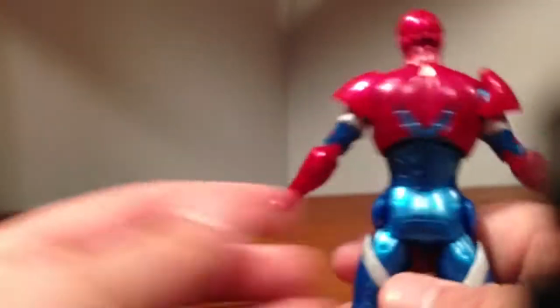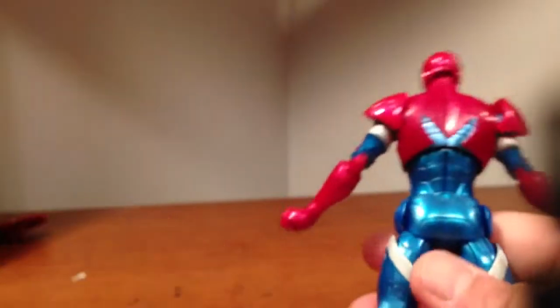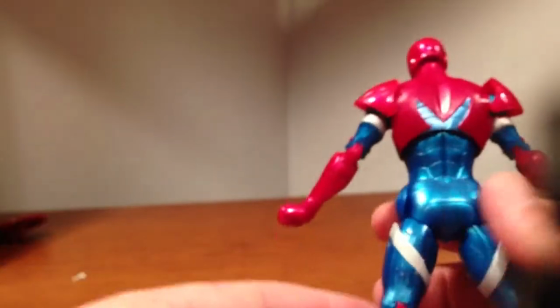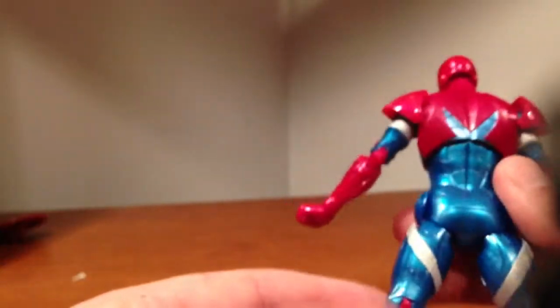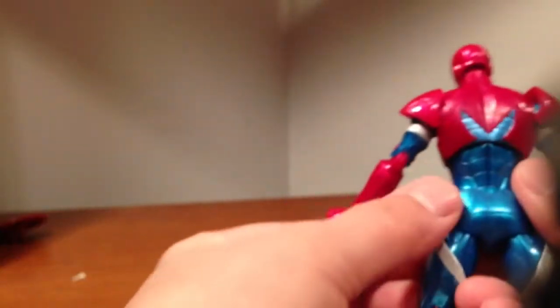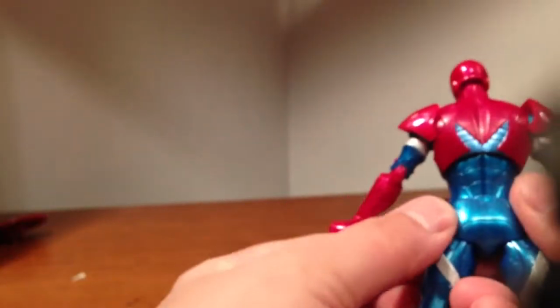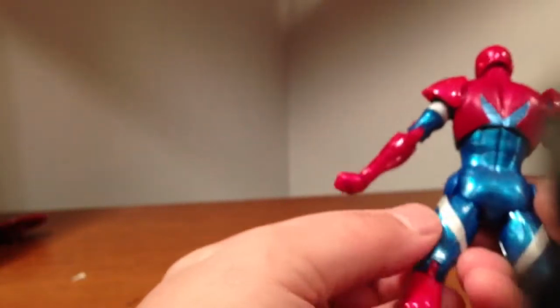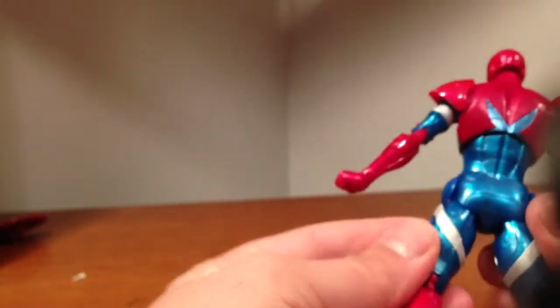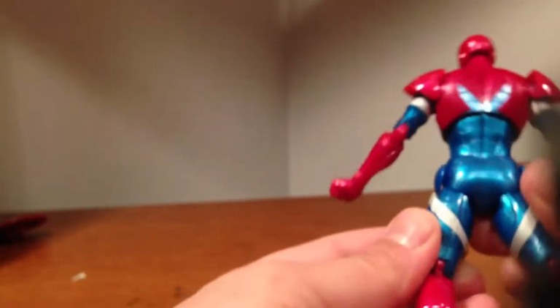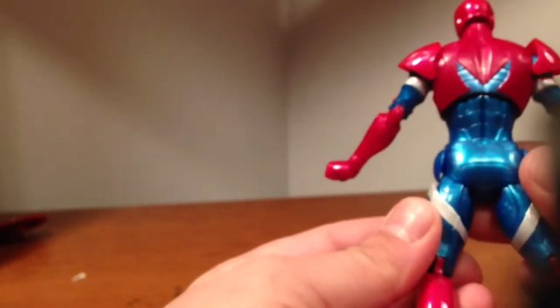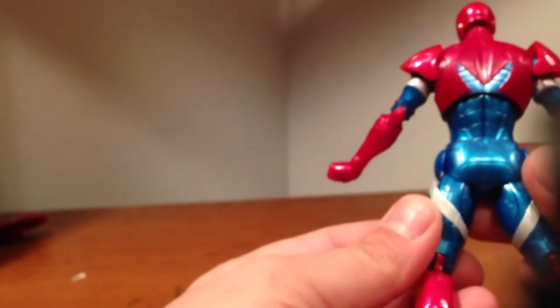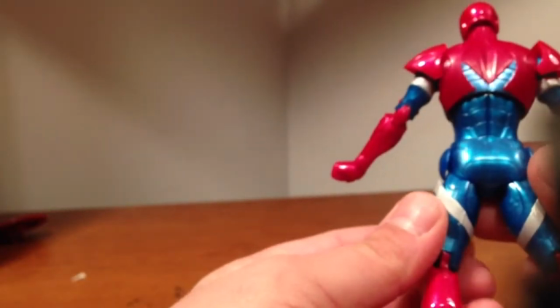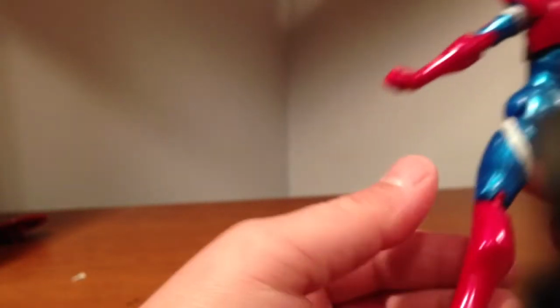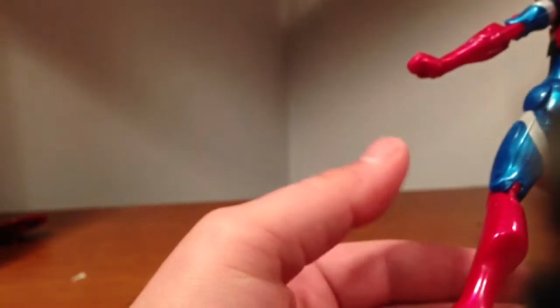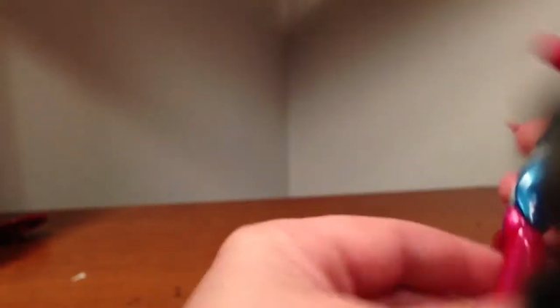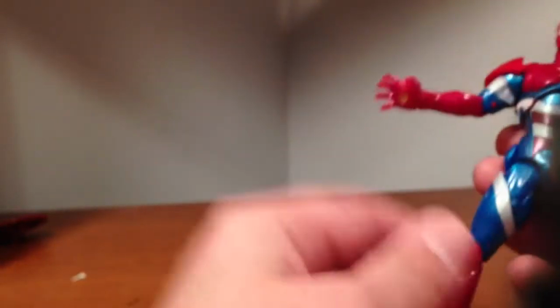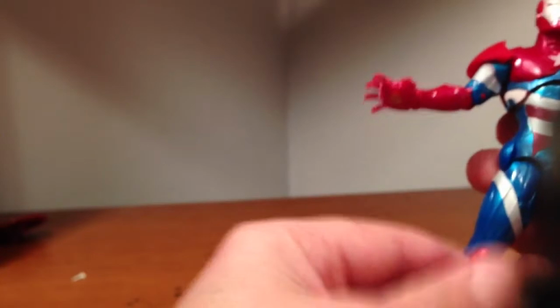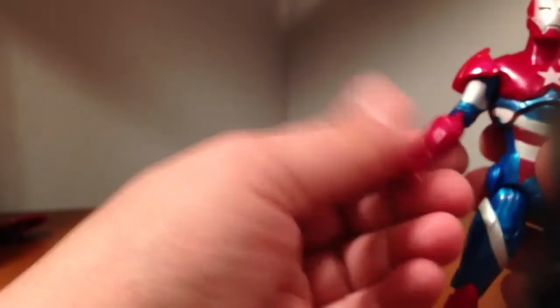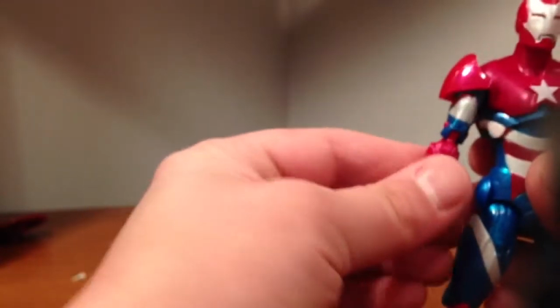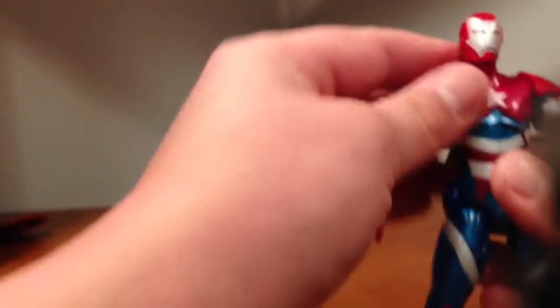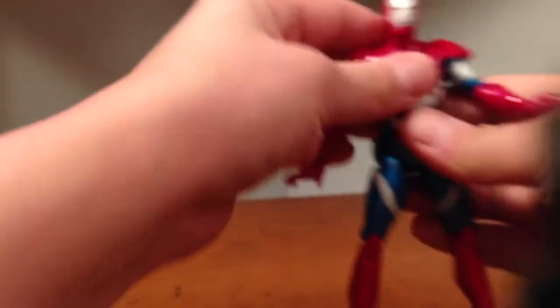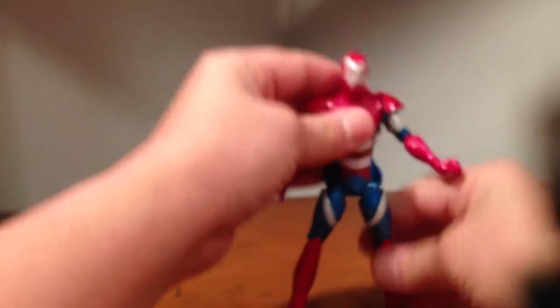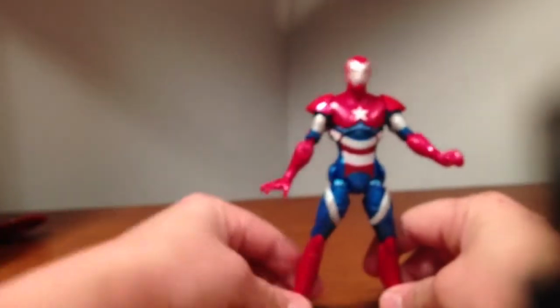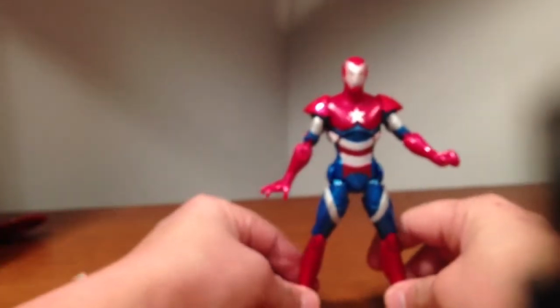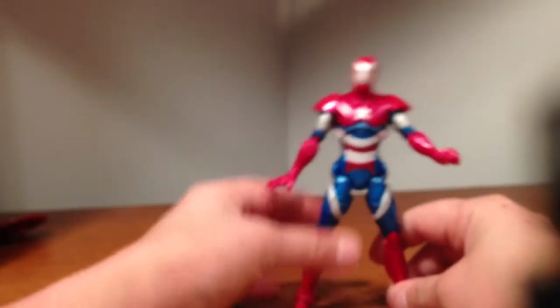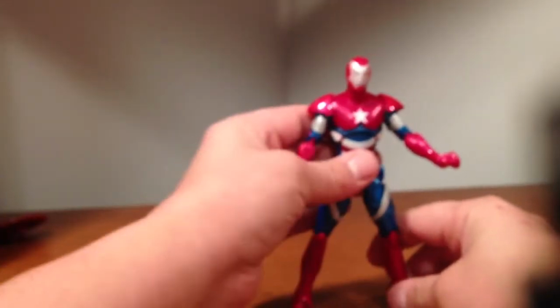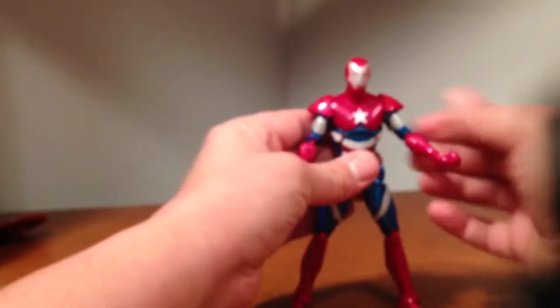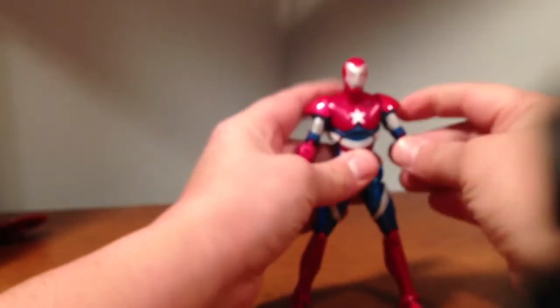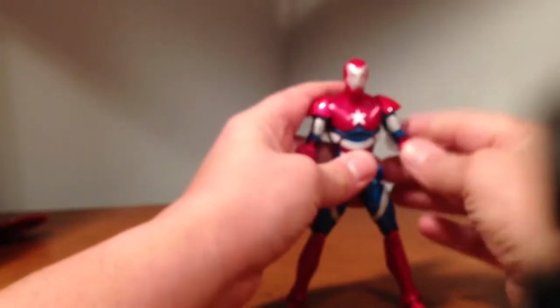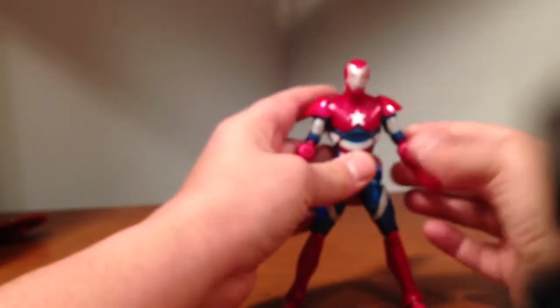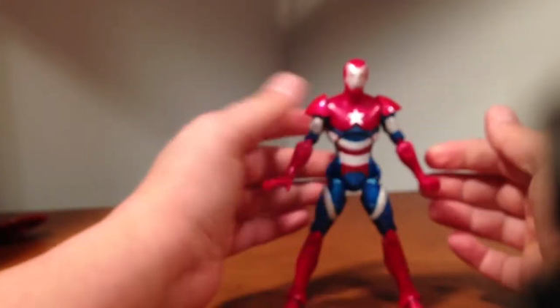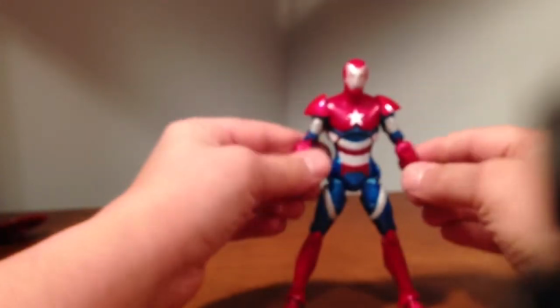But all in all, it's still a pretty nice figure. I like it — it's not too bad. I do like the extremist armor and the mold that it came from.